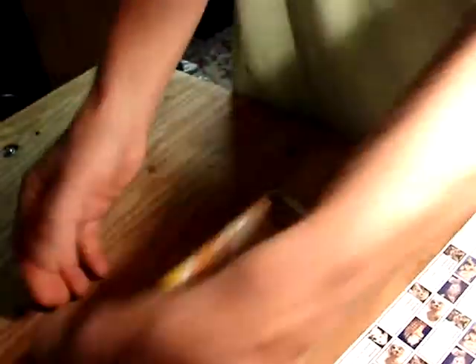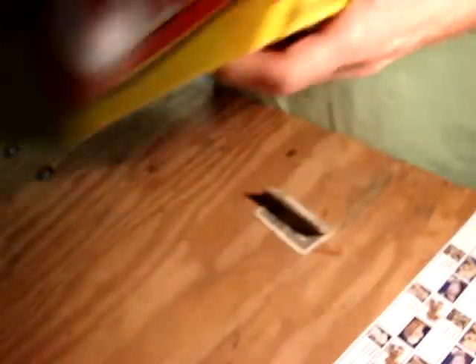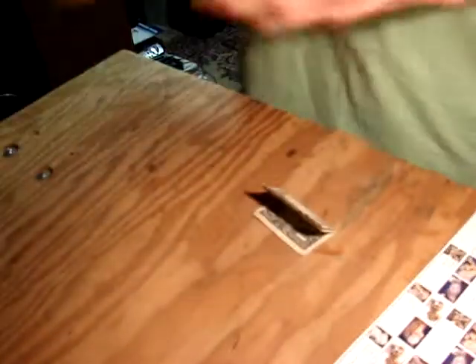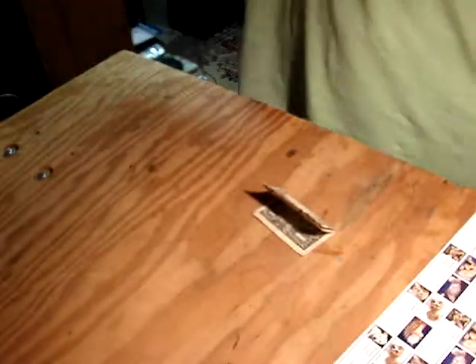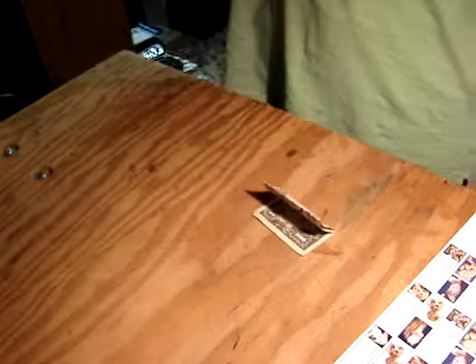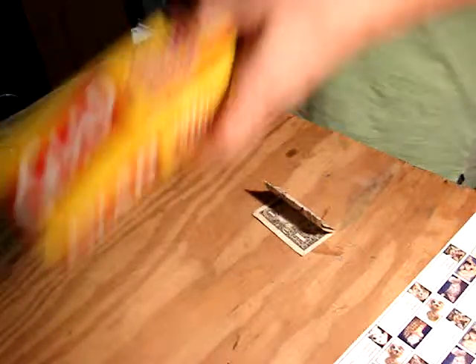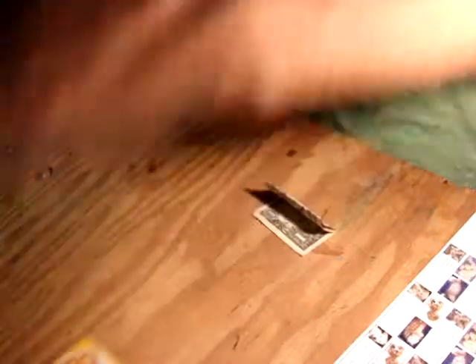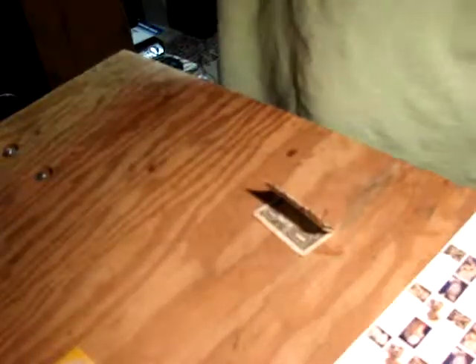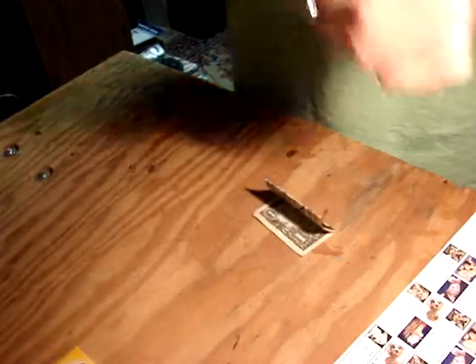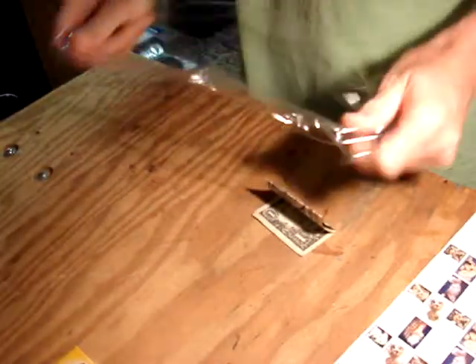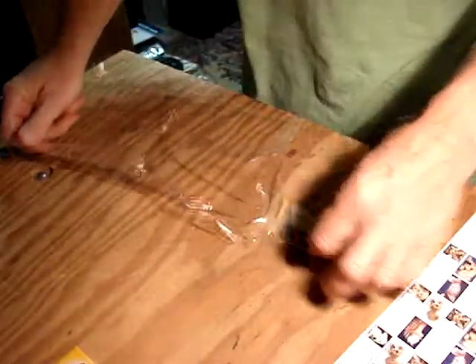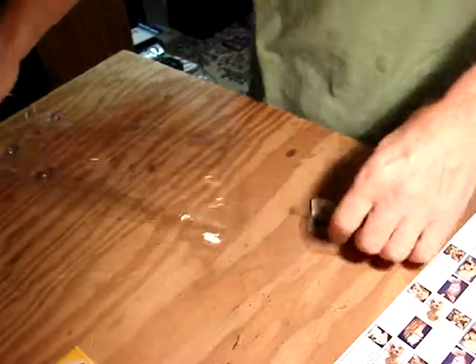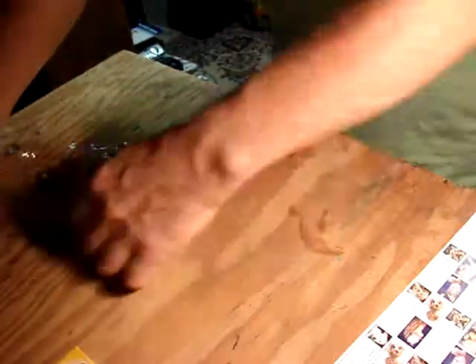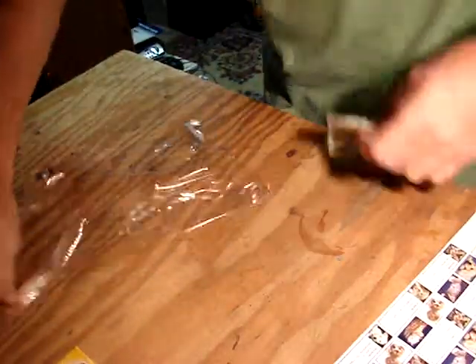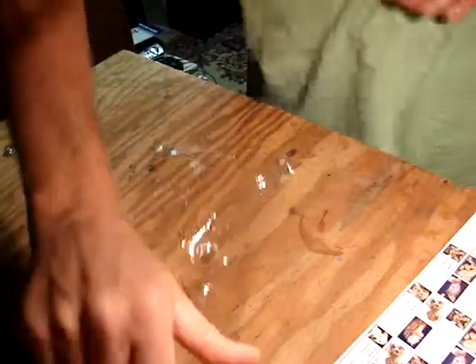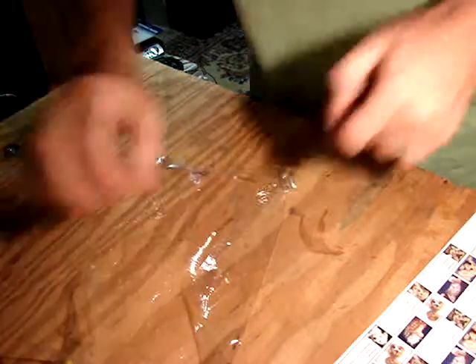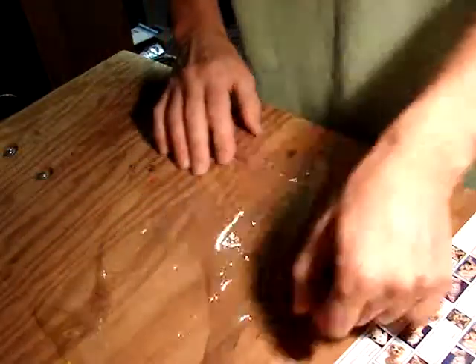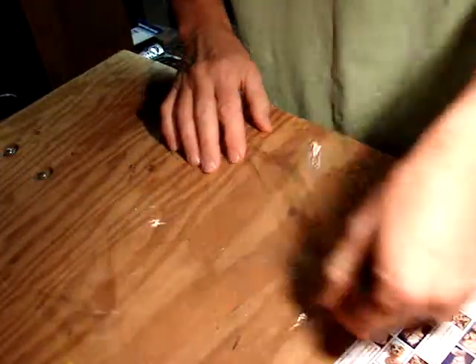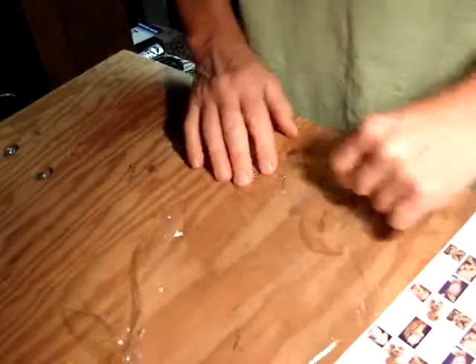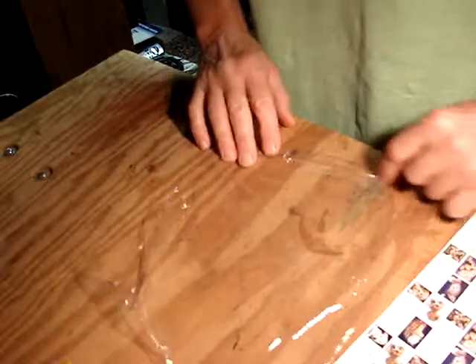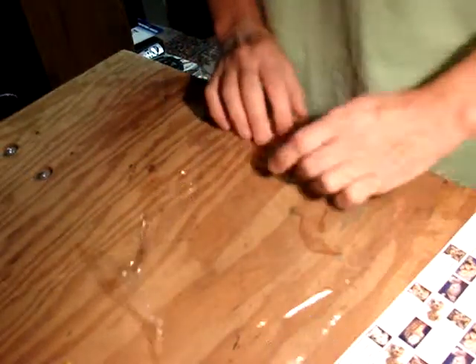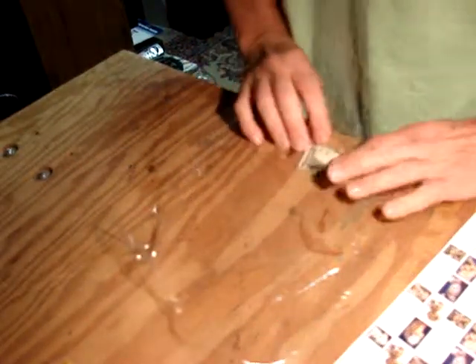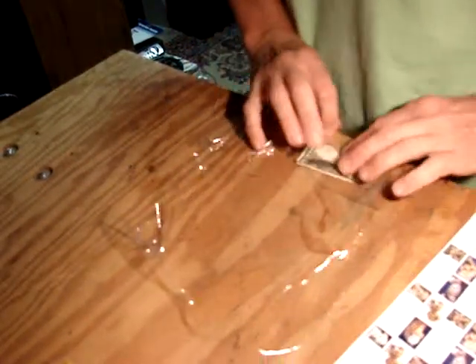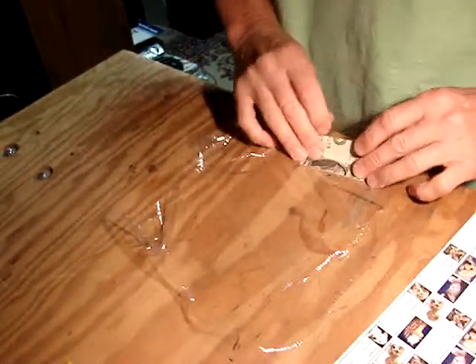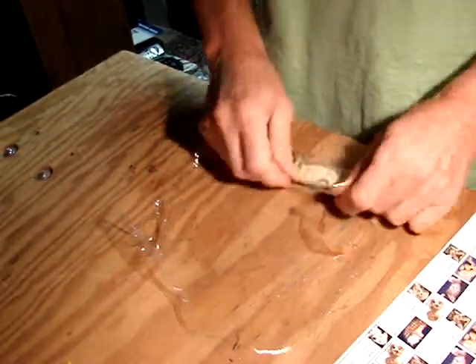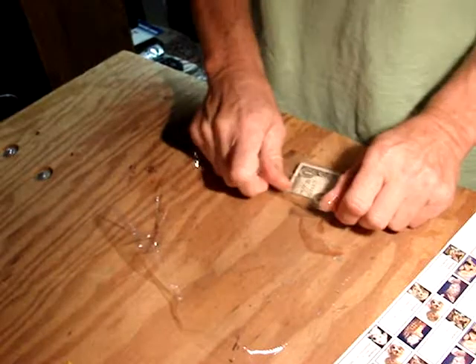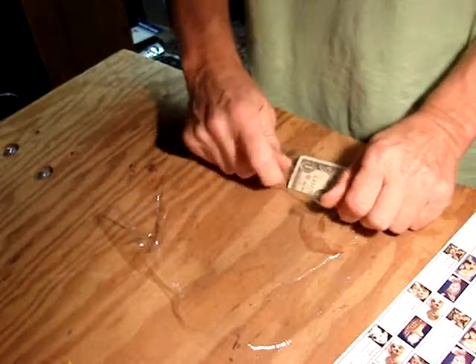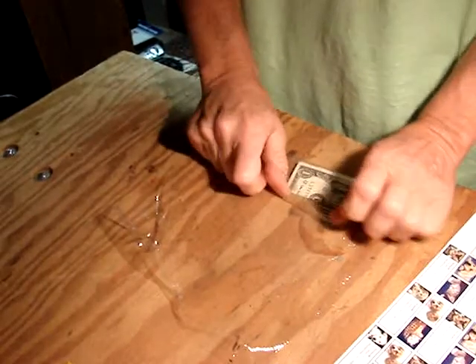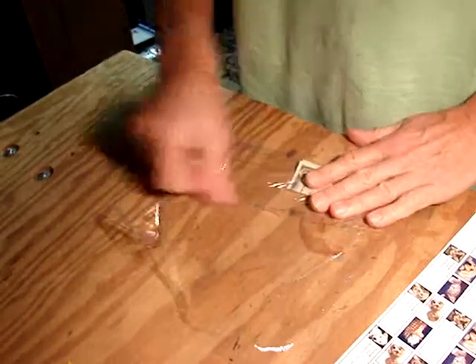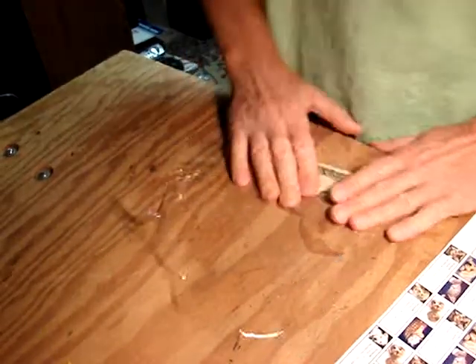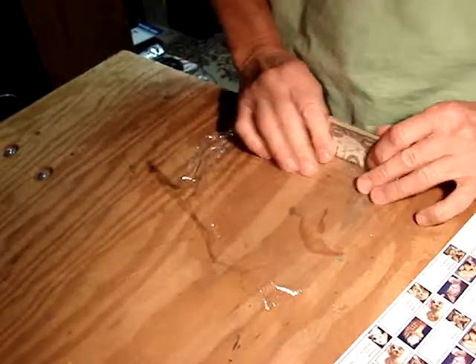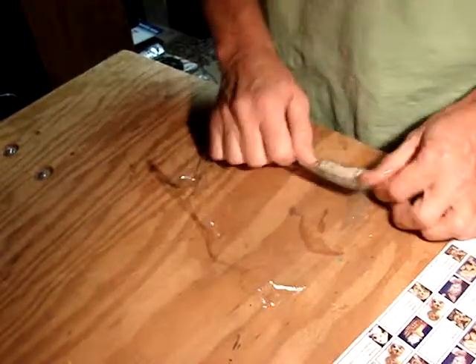Get some saran wrap, pull it off, take it — you can actually just wrap it right up. Usually I cut this a little bit smaller, but this just goes to show you how easy this can be. Take it, wrap it right up.